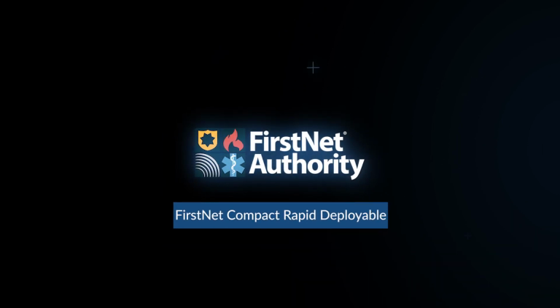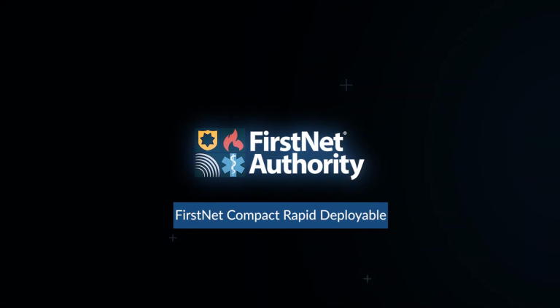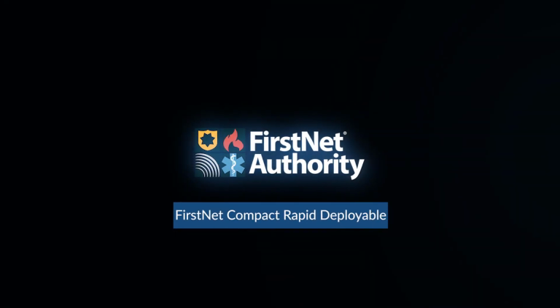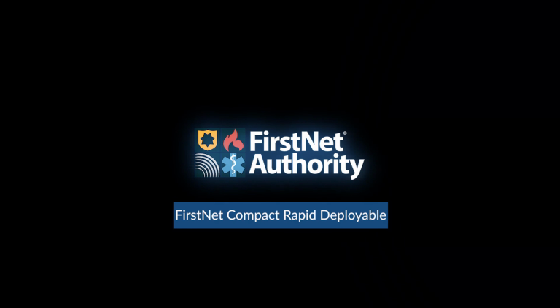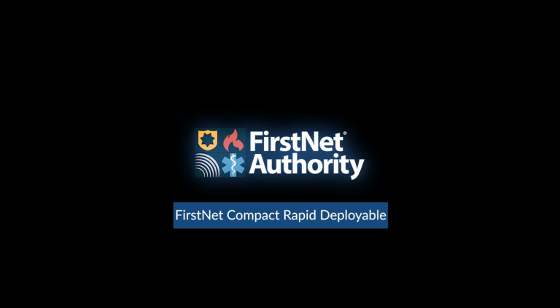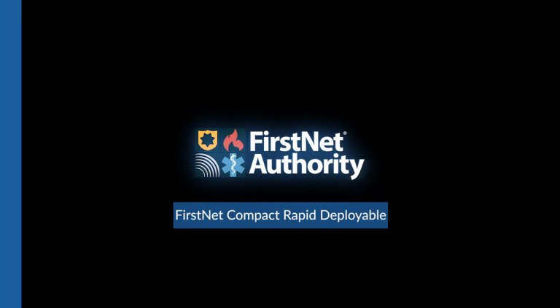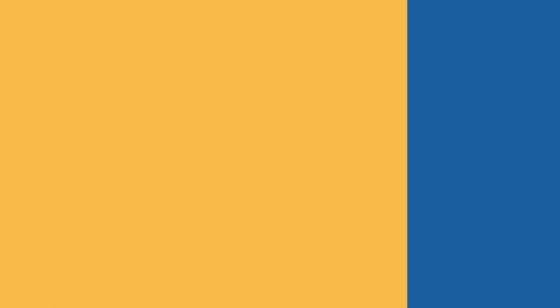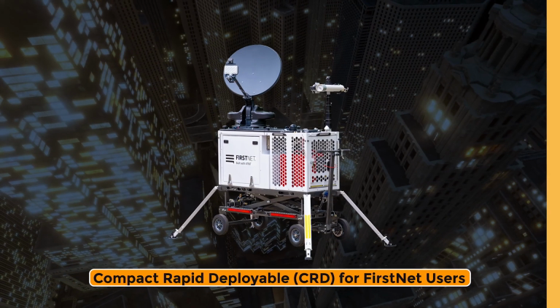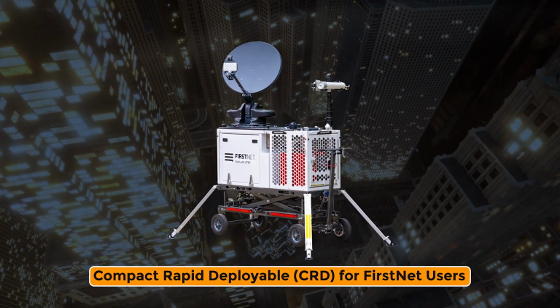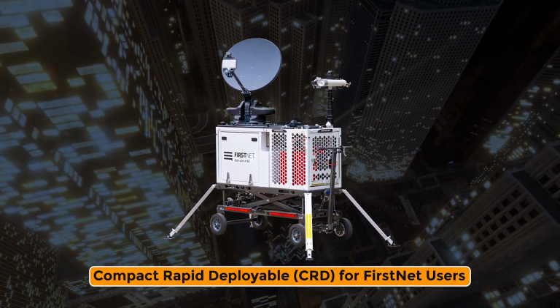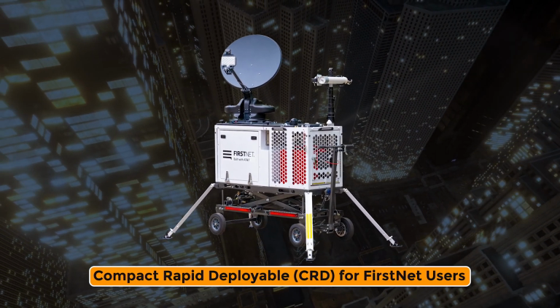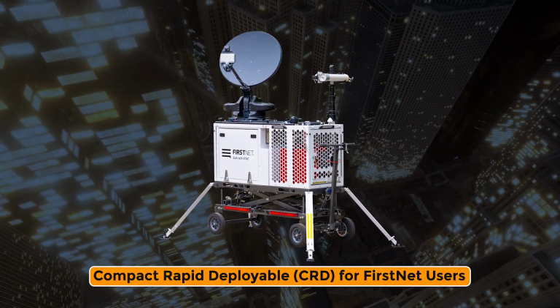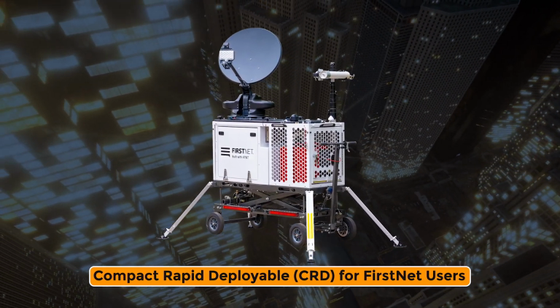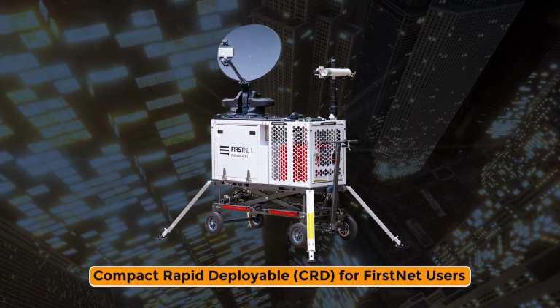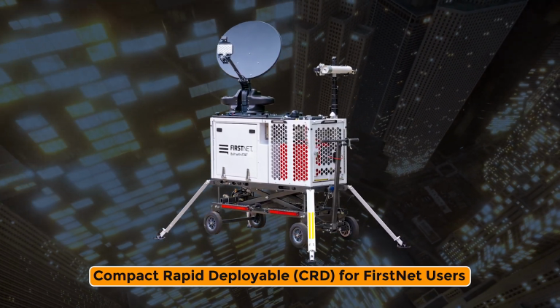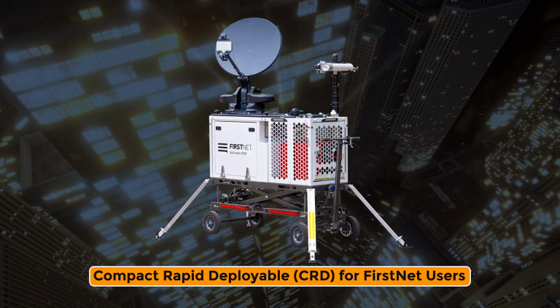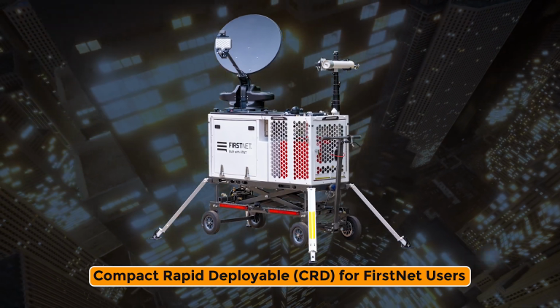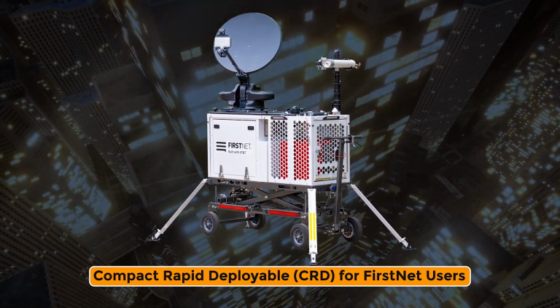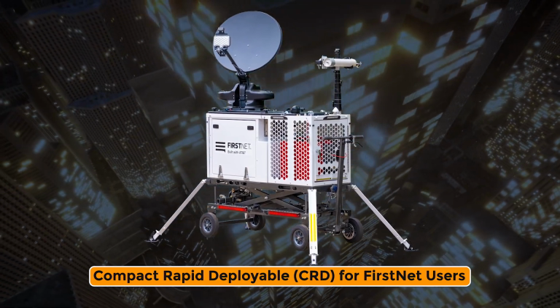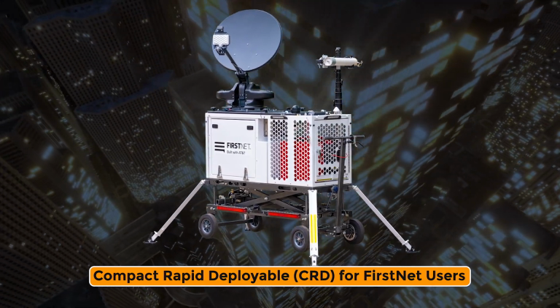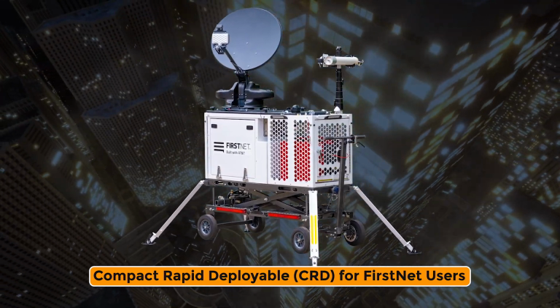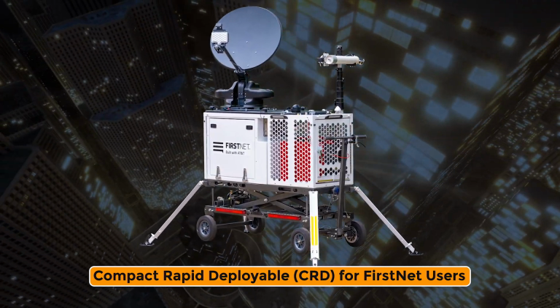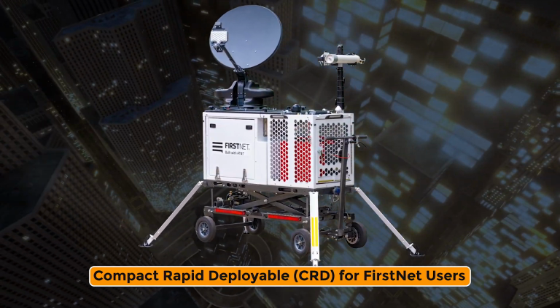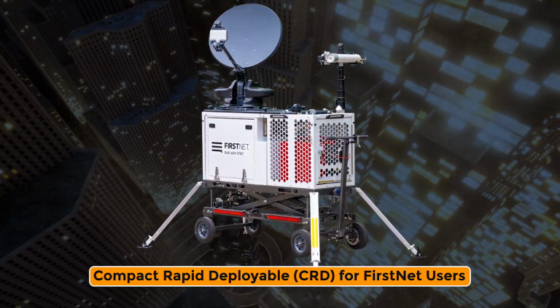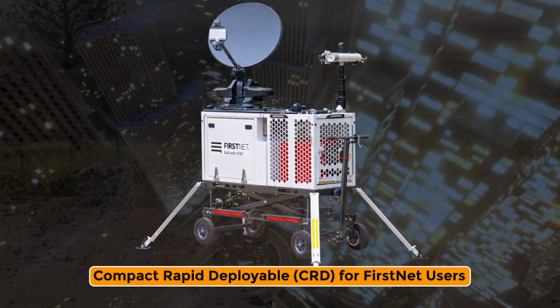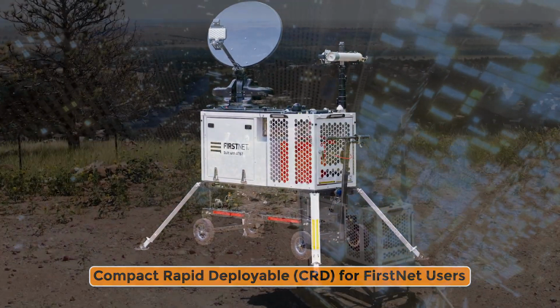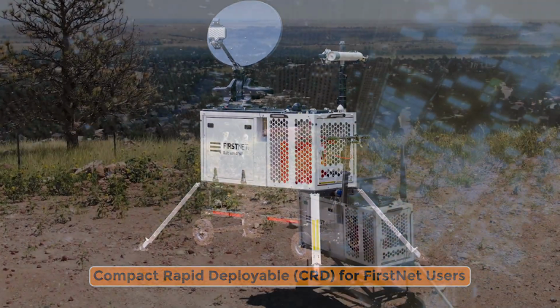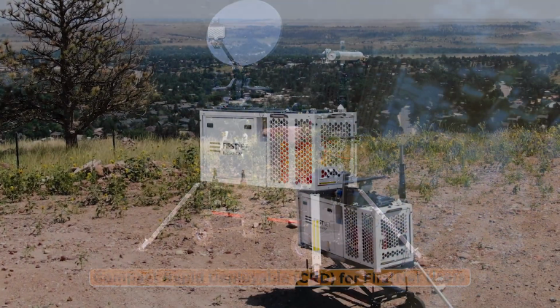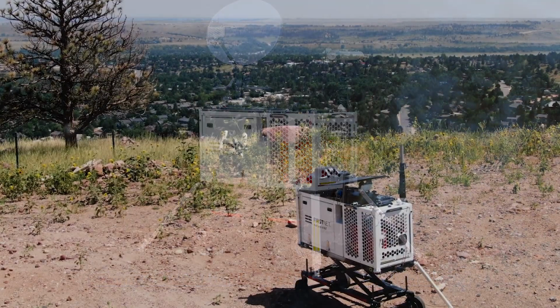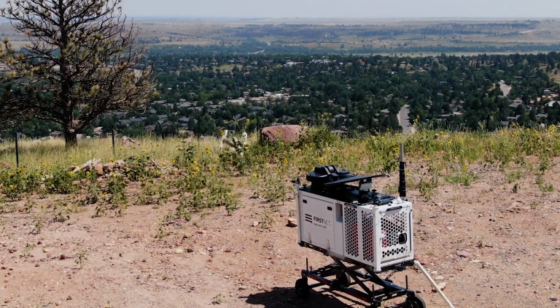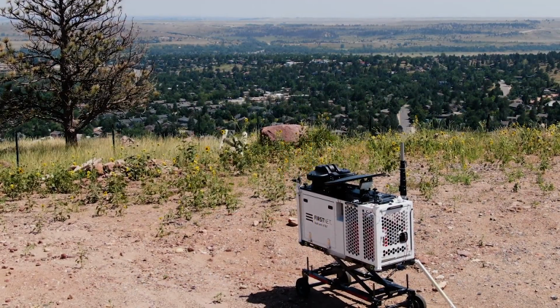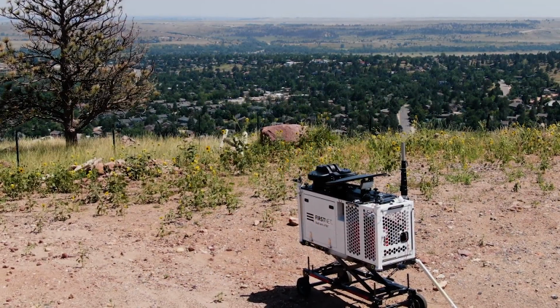The FirstNet Compact Rapid Deployable, also known as a CRD, is a standalone deployable cell tower which provides cellular and internet connectivity for use in areas where cellular service is limited or unavailable.